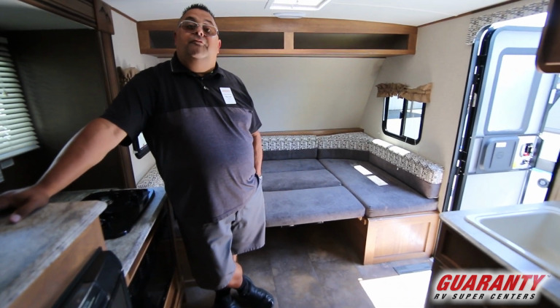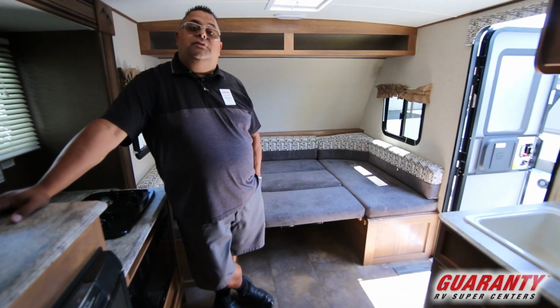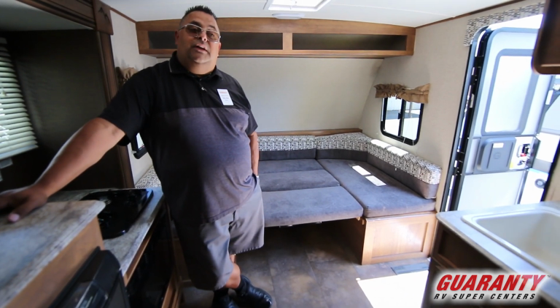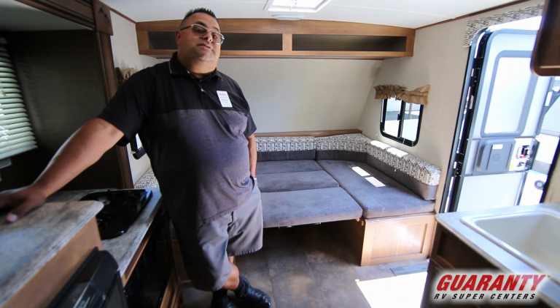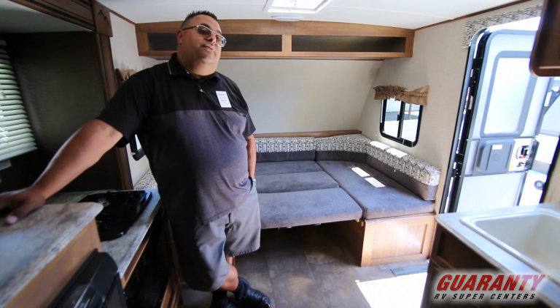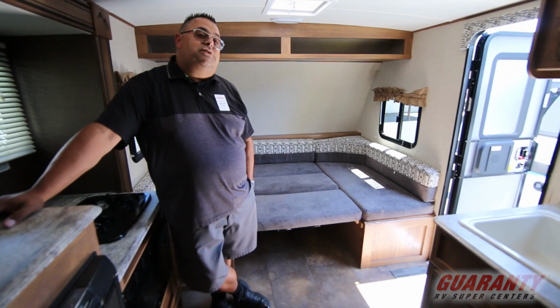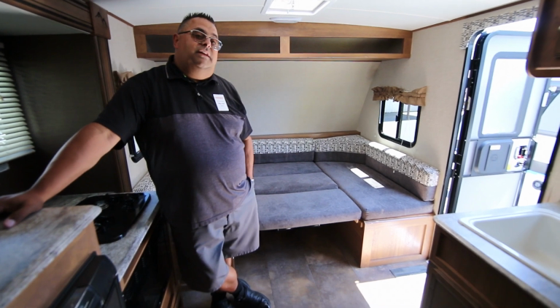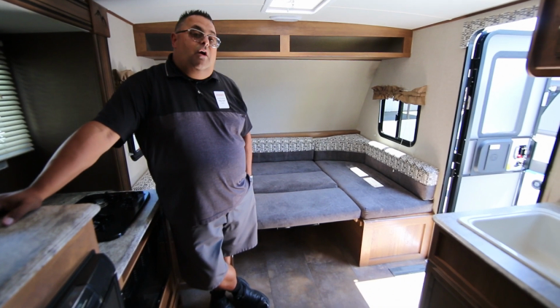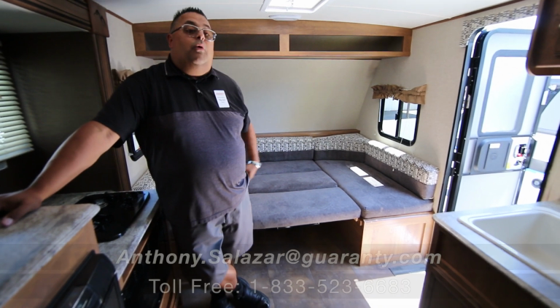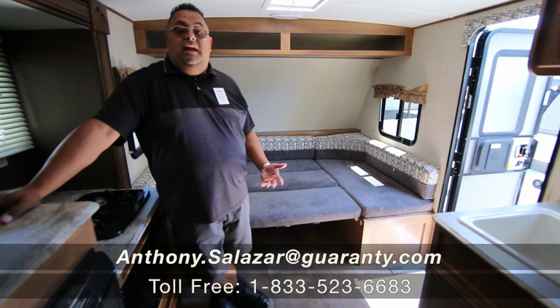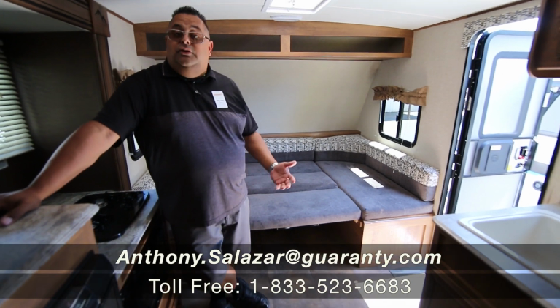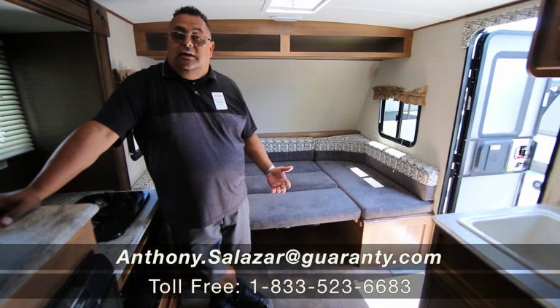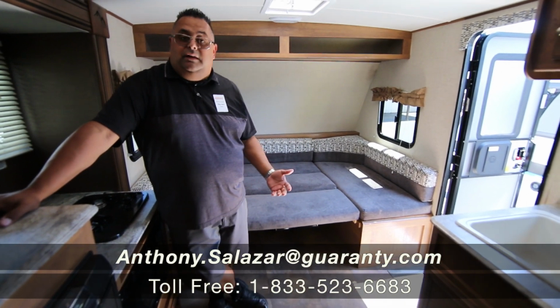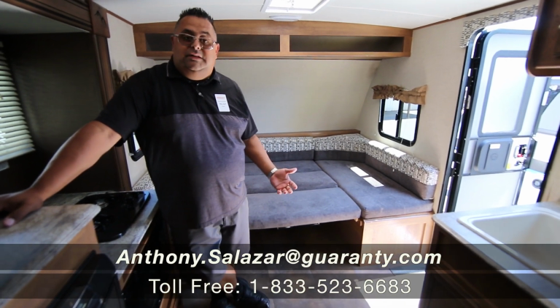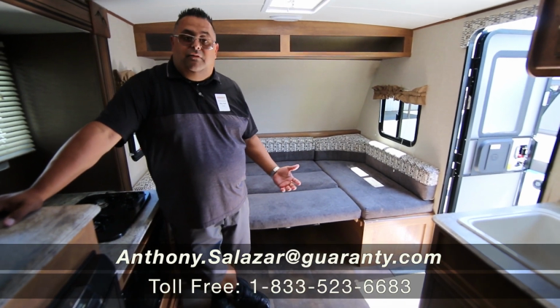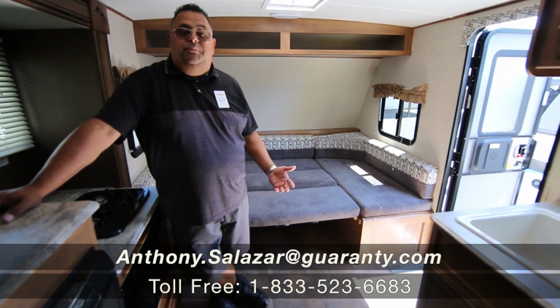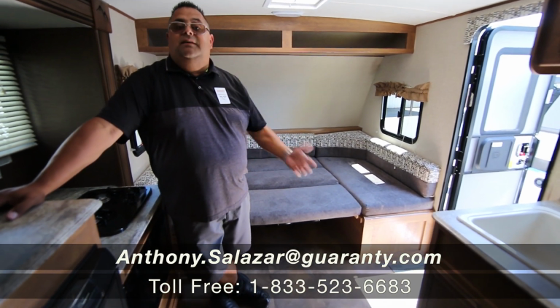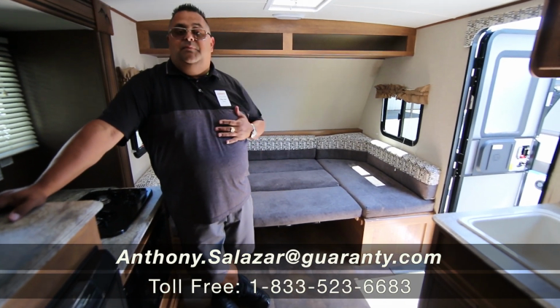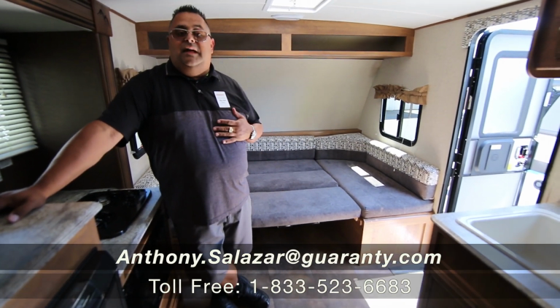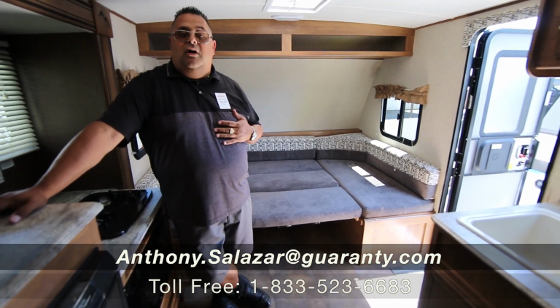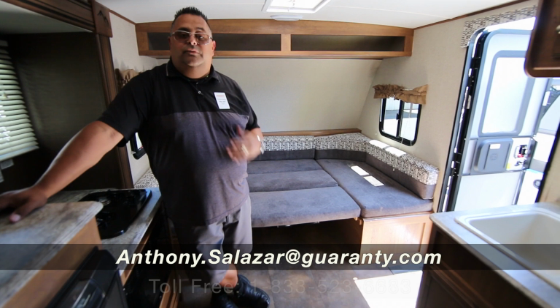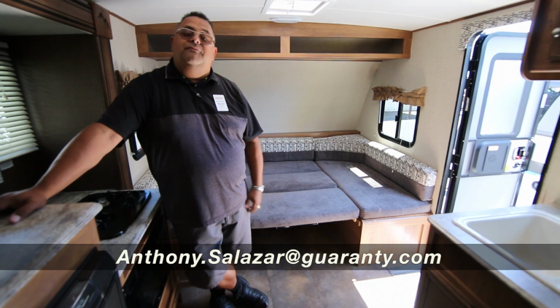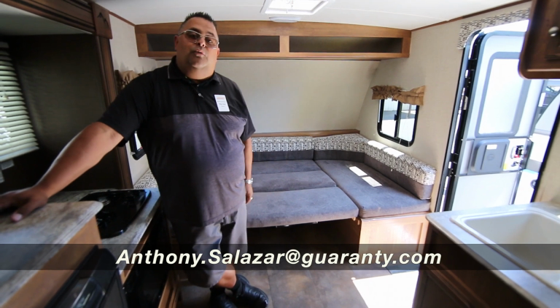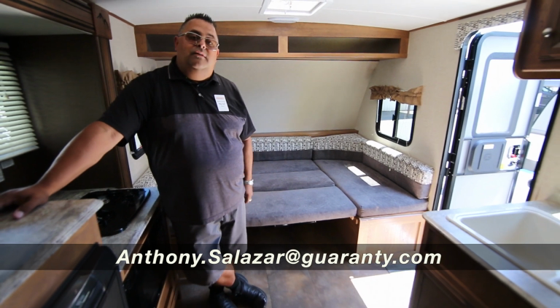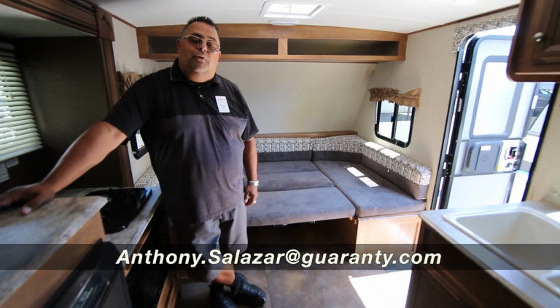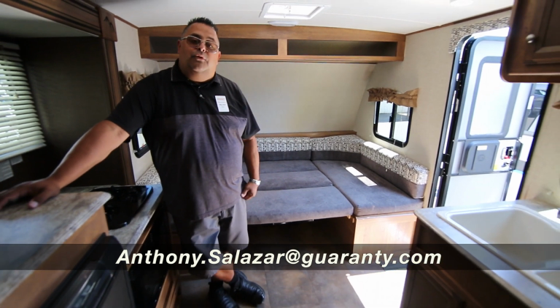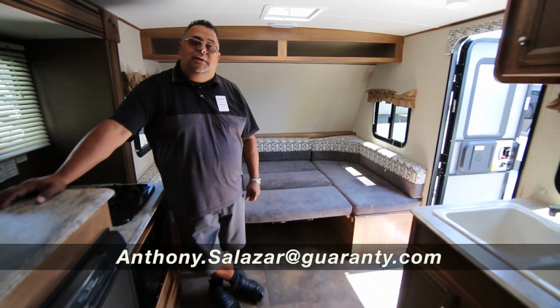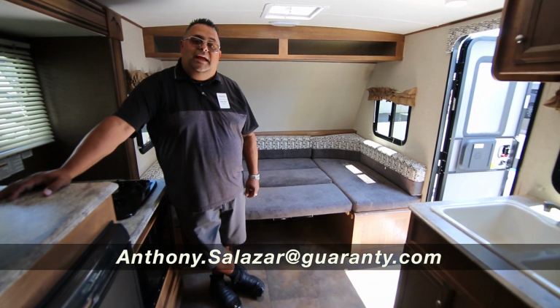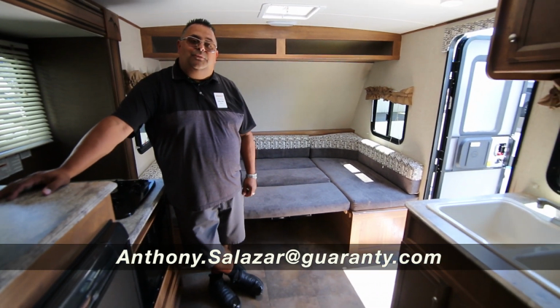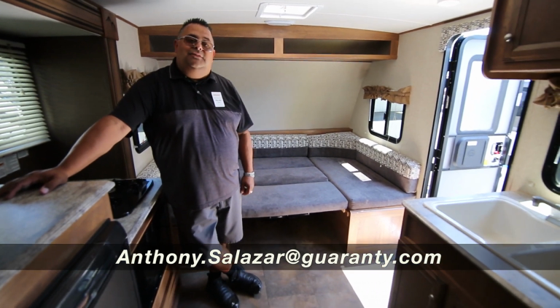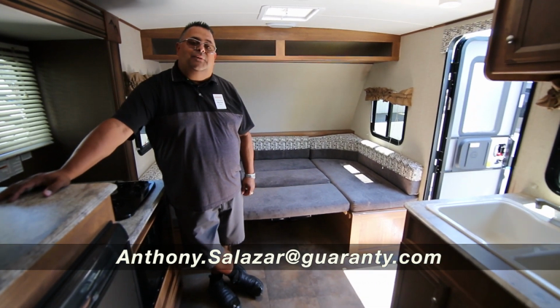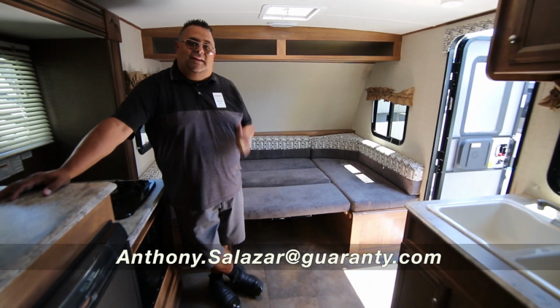Folks, if you're interested in this unit or any other unit here at Guaranty RV, please give me Big Sal a call at 951-443-8323. Thanks.